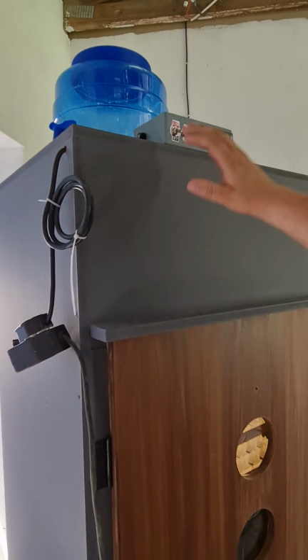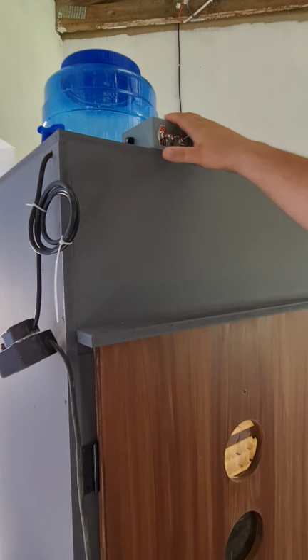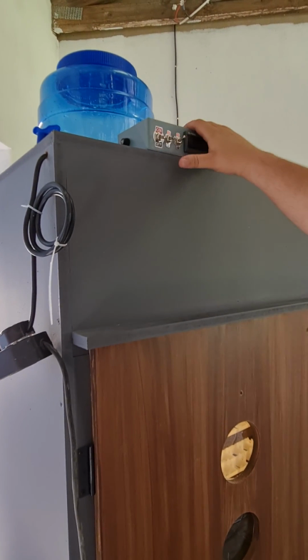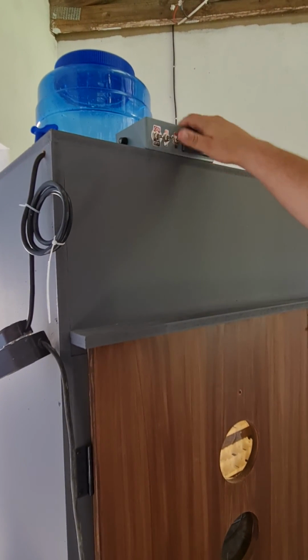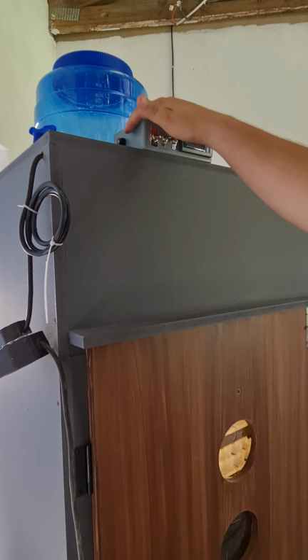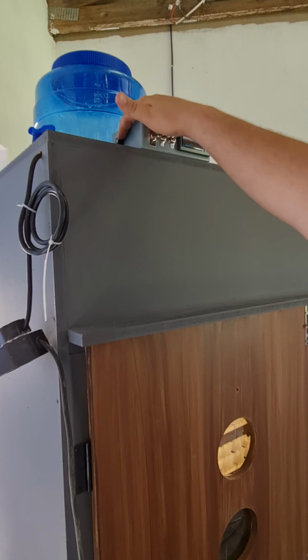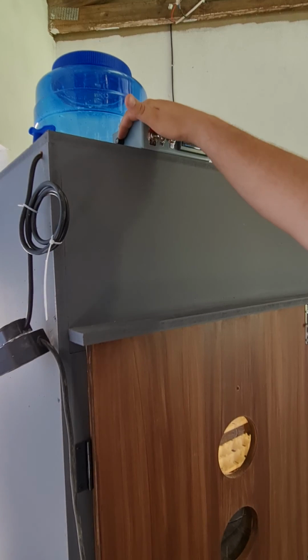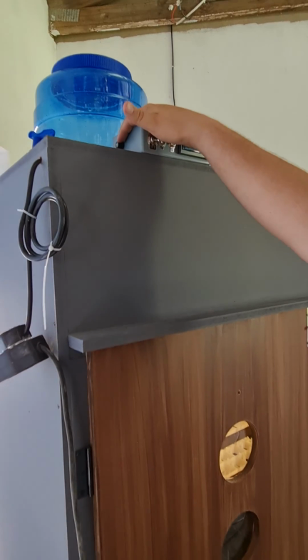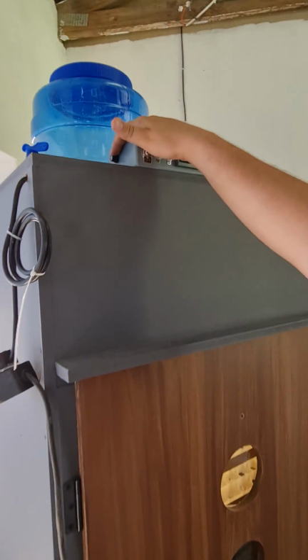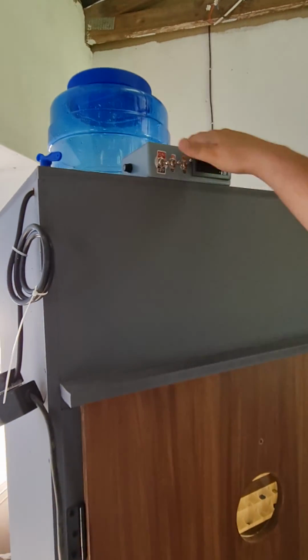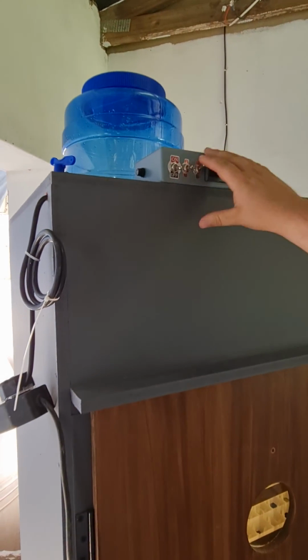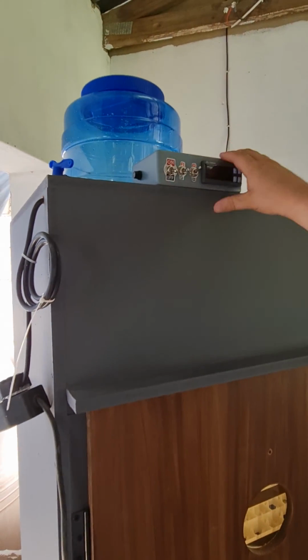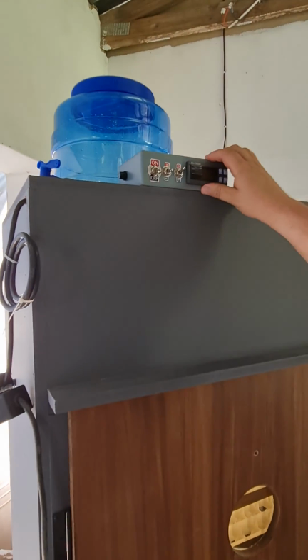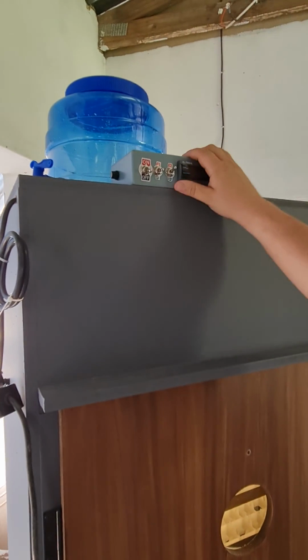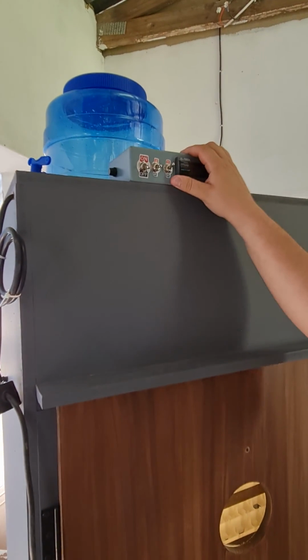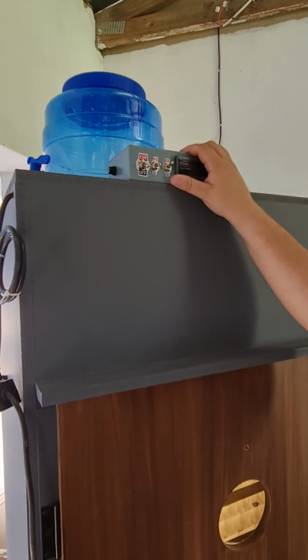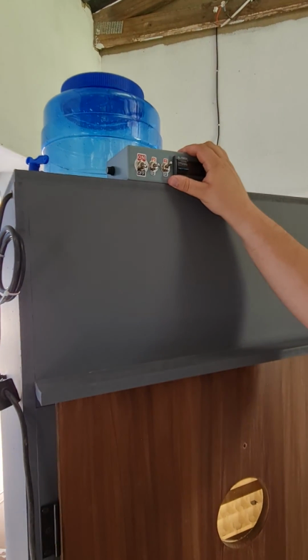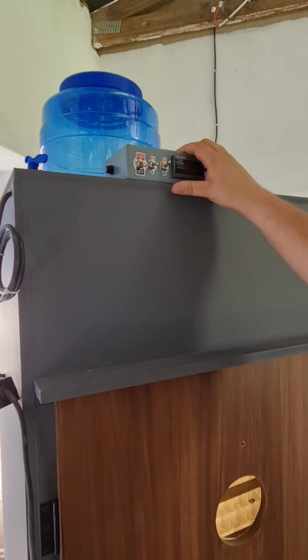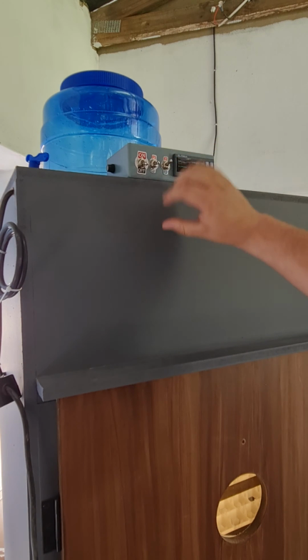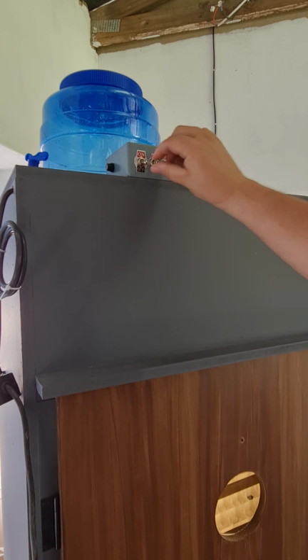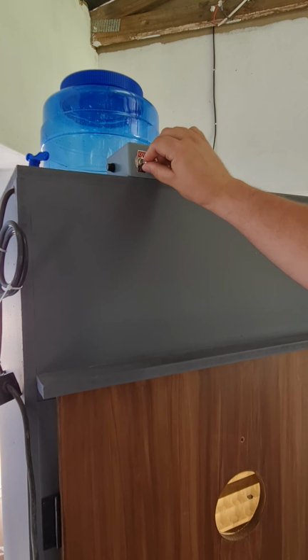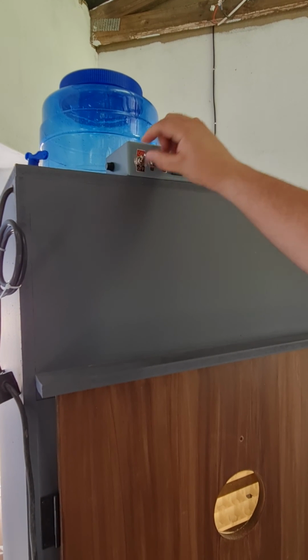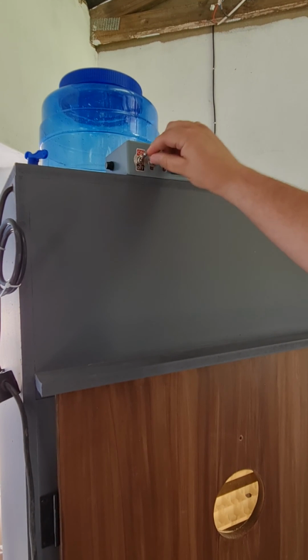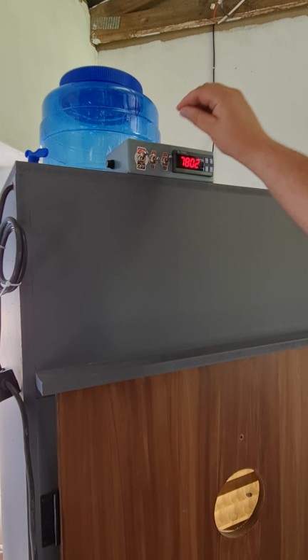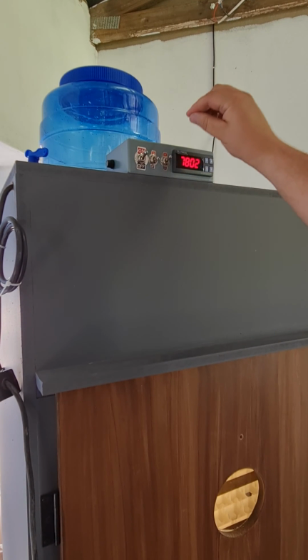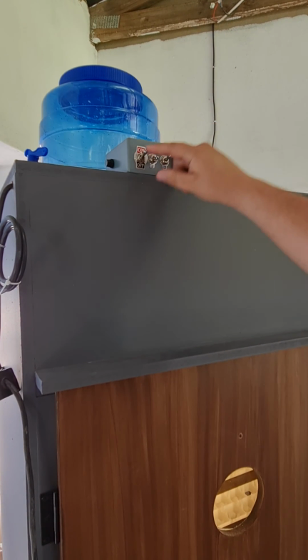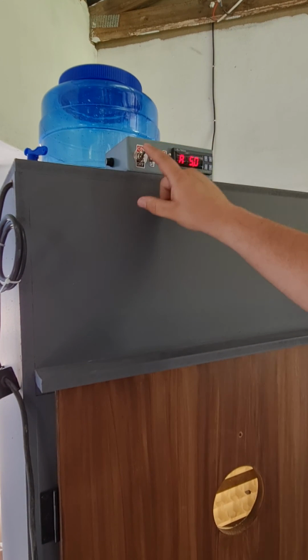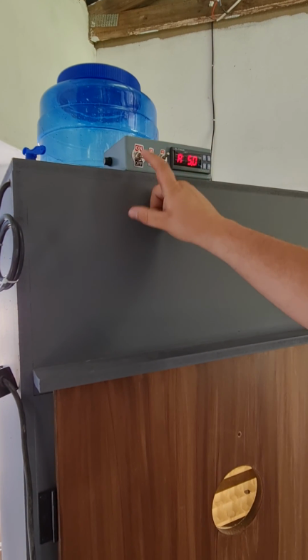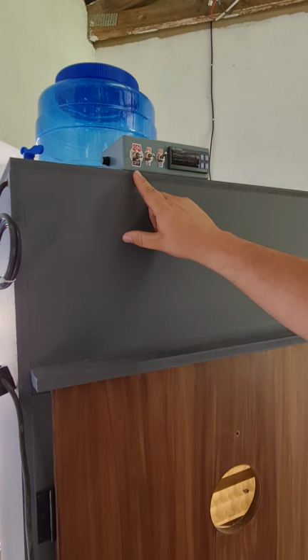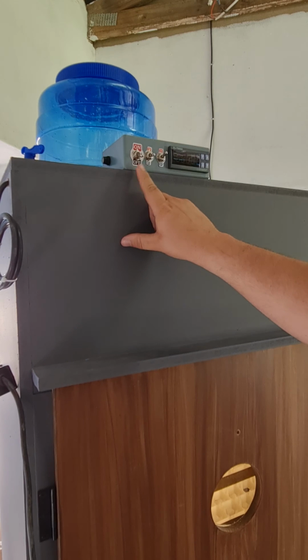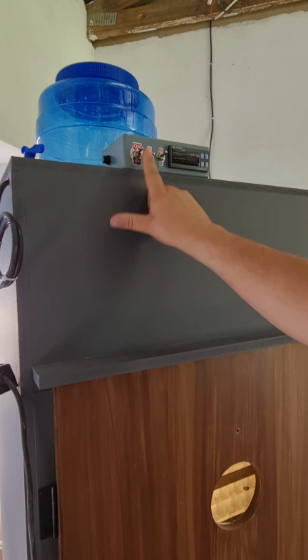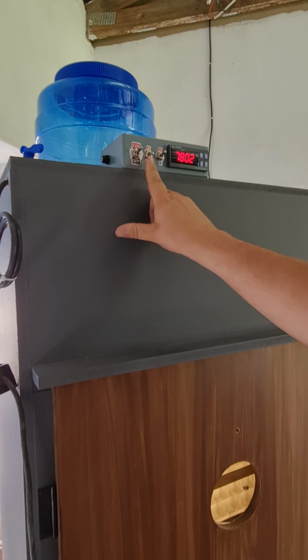Moving on to the control box. This here is your fuse. It's to protect the computer from any shorts and surges. This switch is your main power switch to turn the machine on and off.